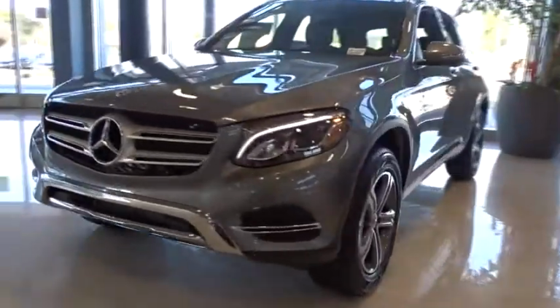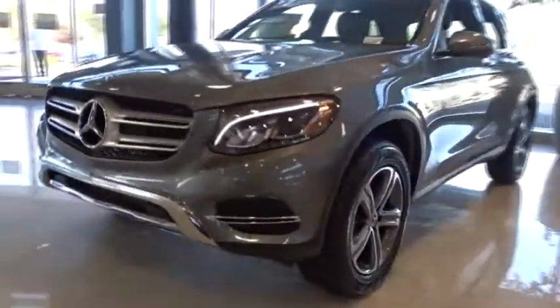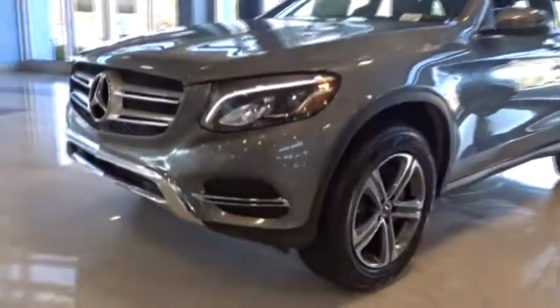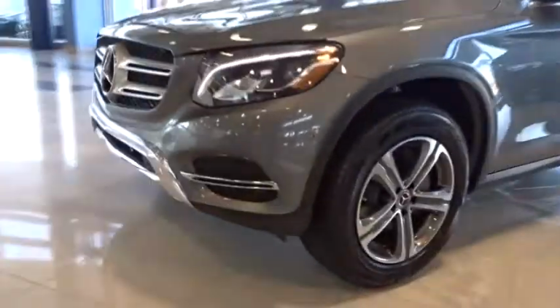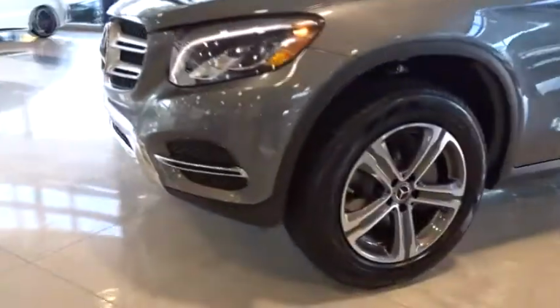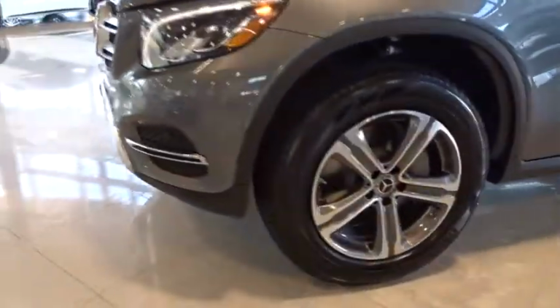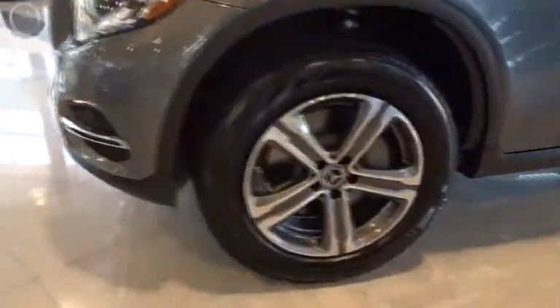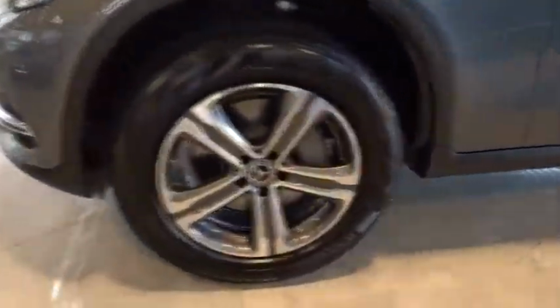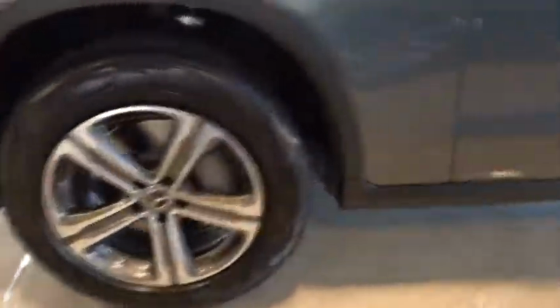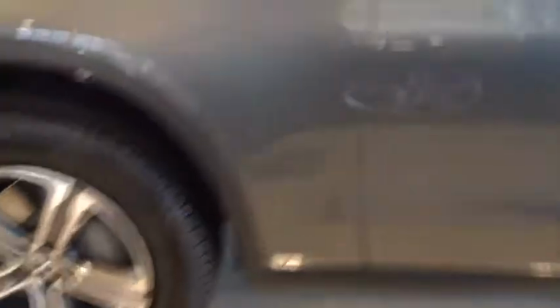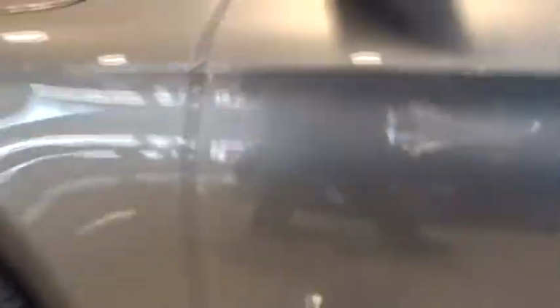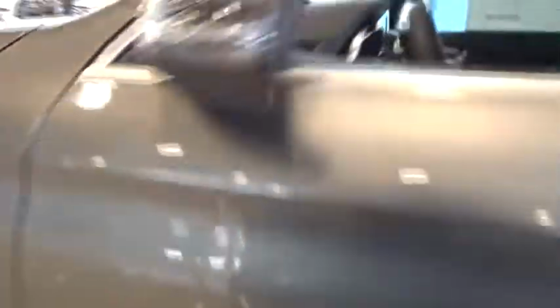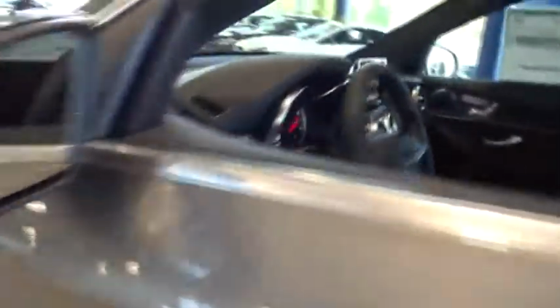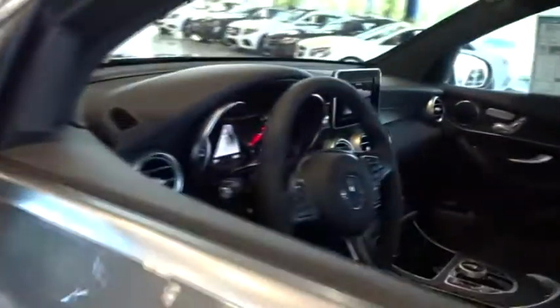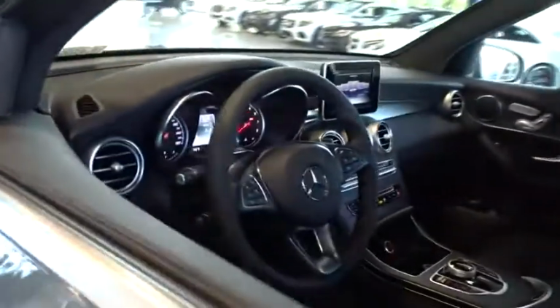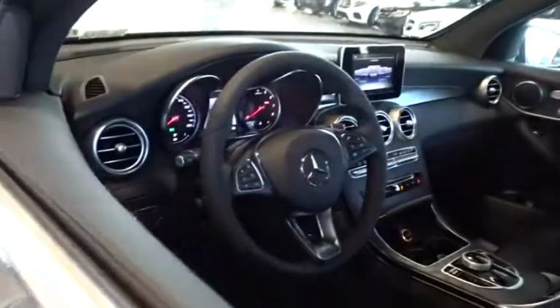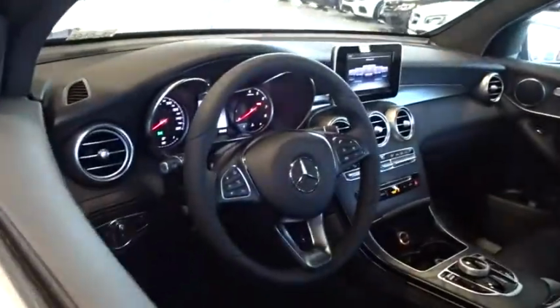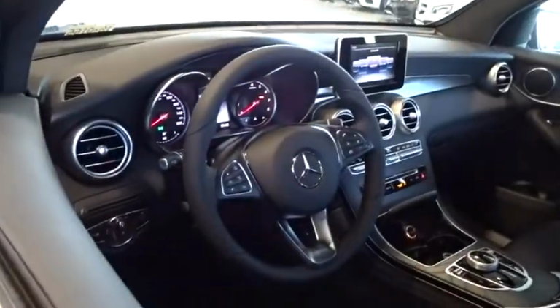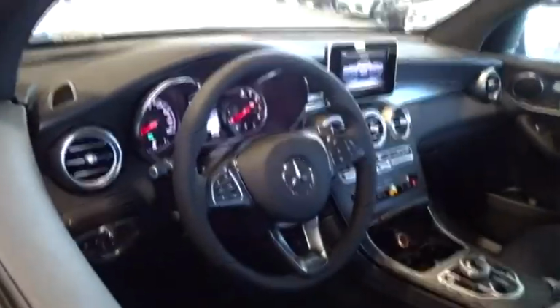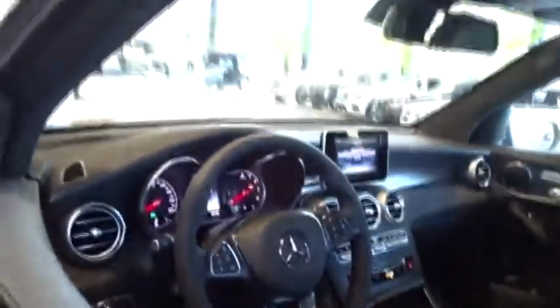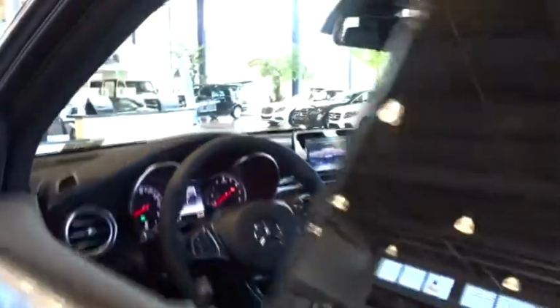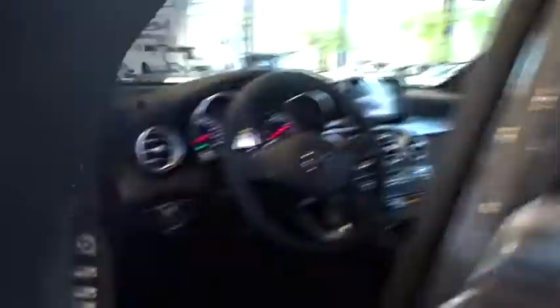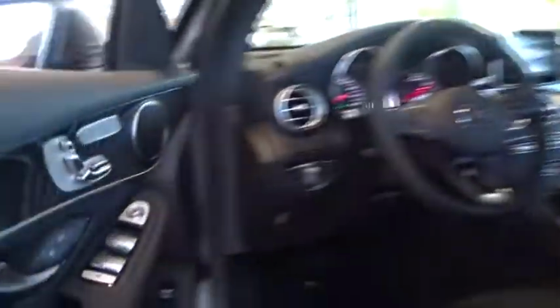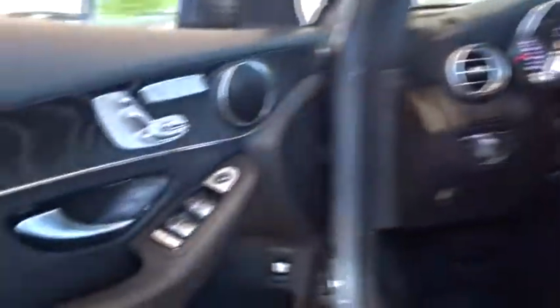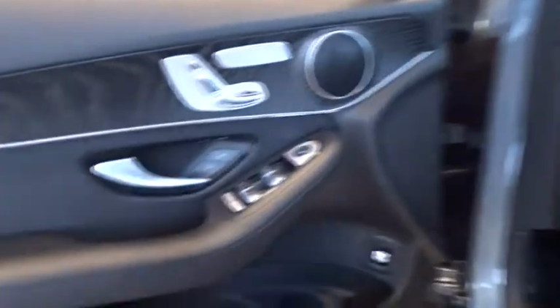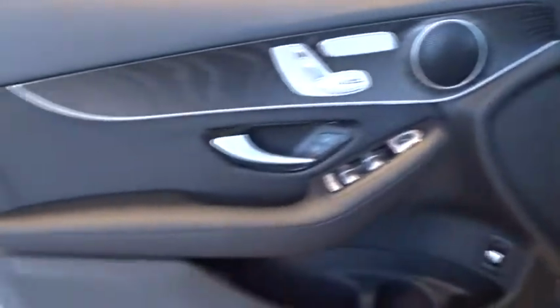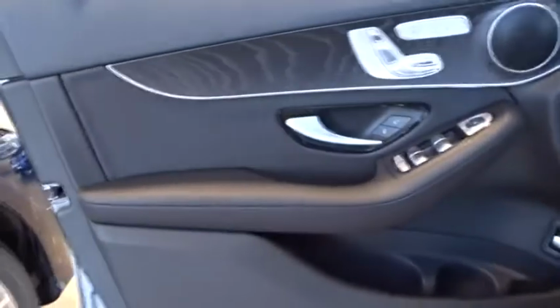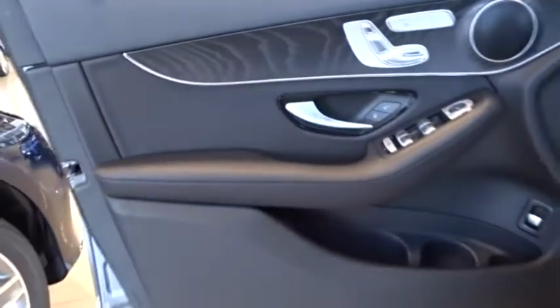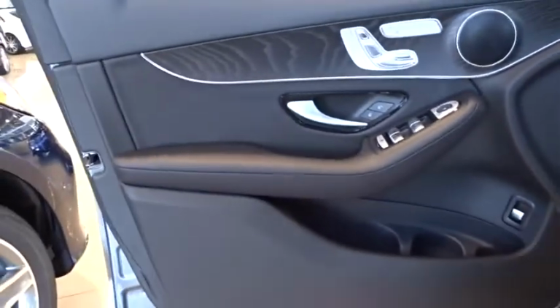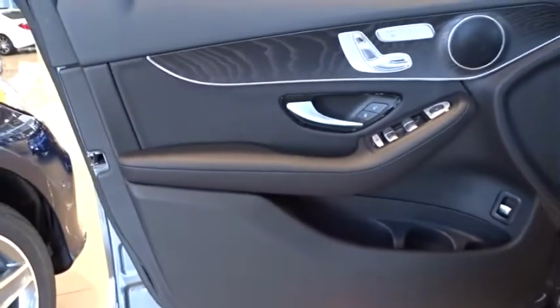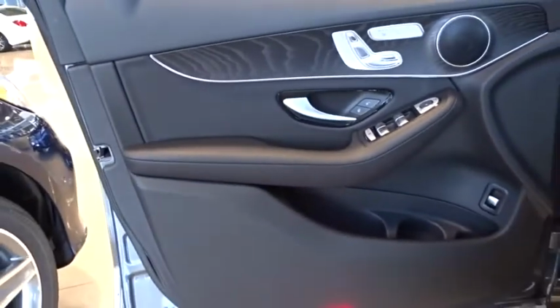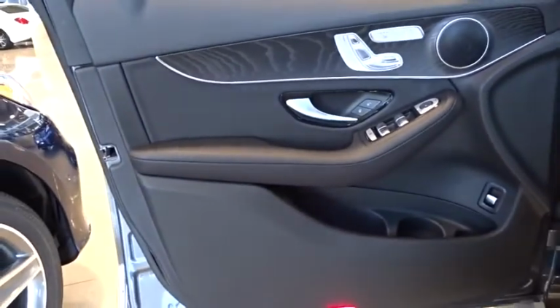Leather wrapped steering wheel, Bluetooth, adjustable steering wheel, power steering, floor mats, auto dimming rear view mirror, aluminum wheels, four-wheel disc brakes, keyless start, cruise control.